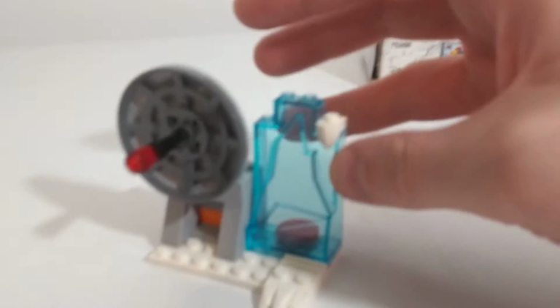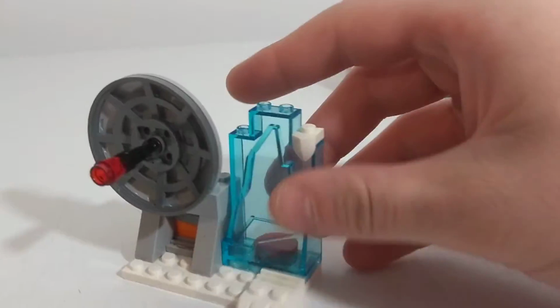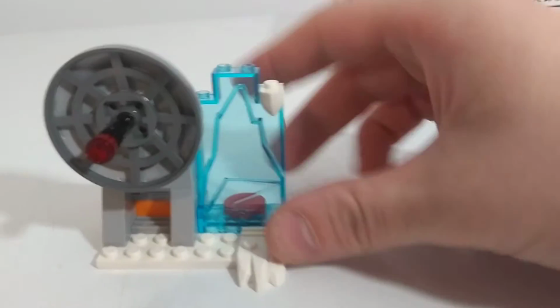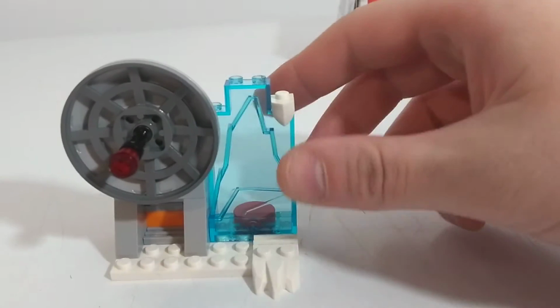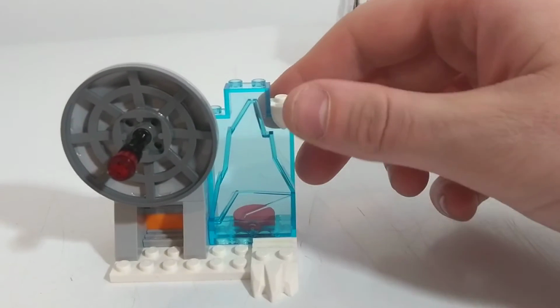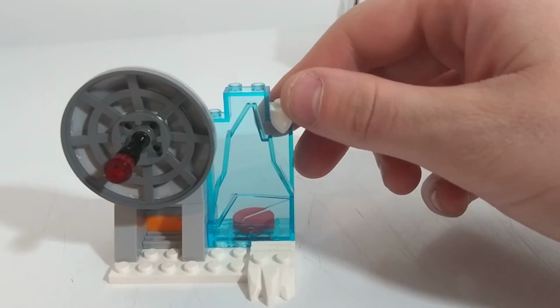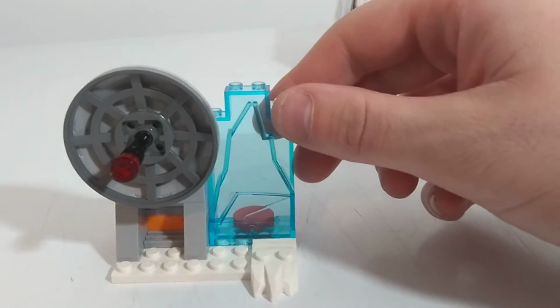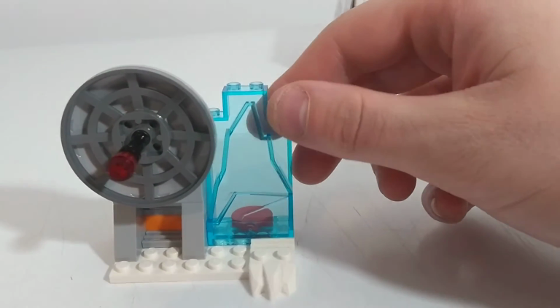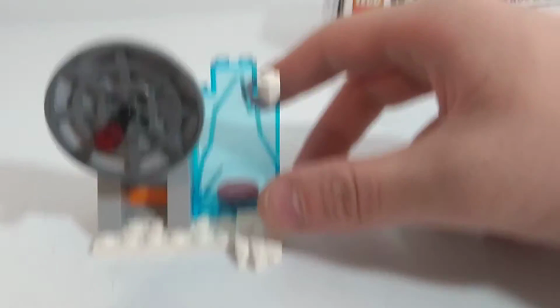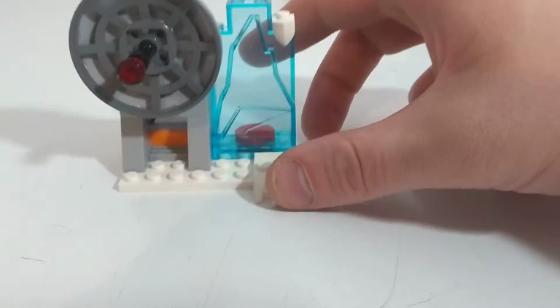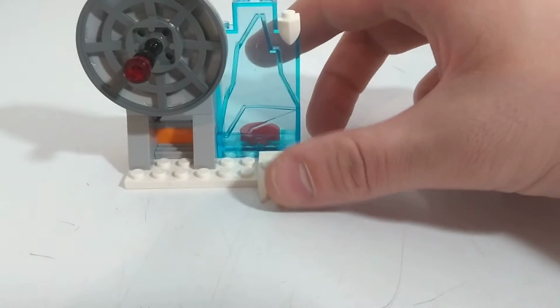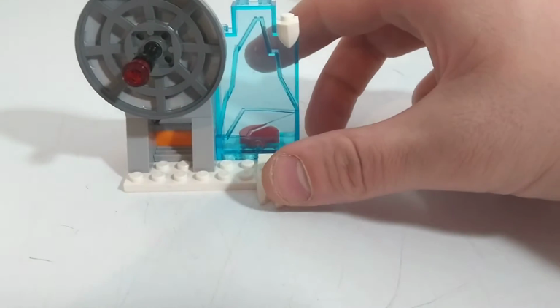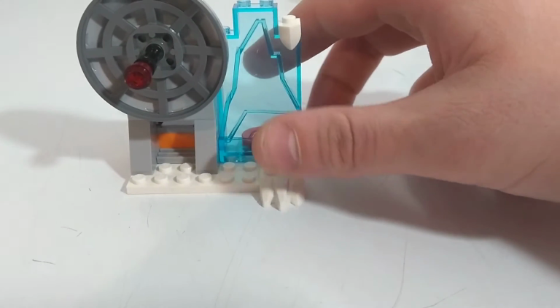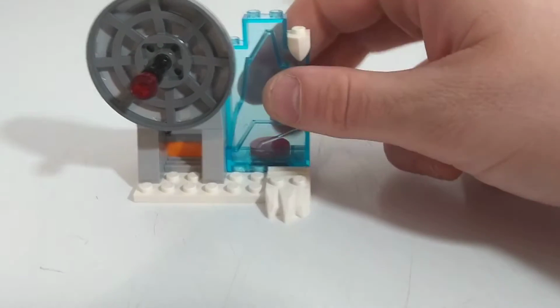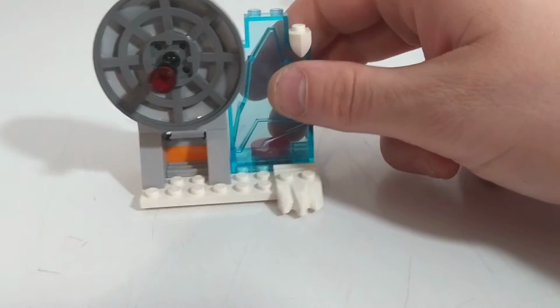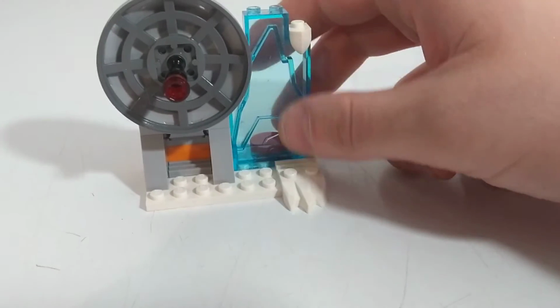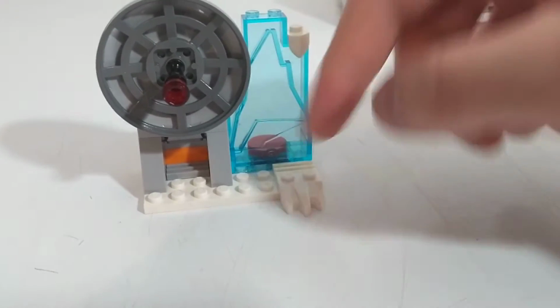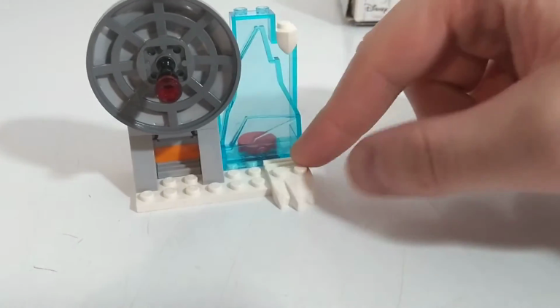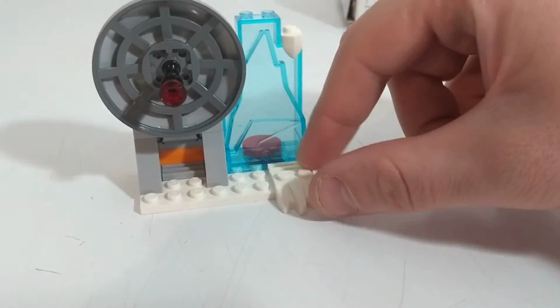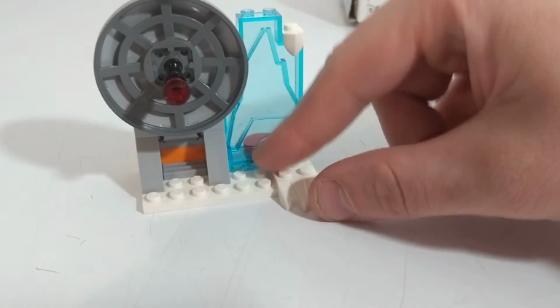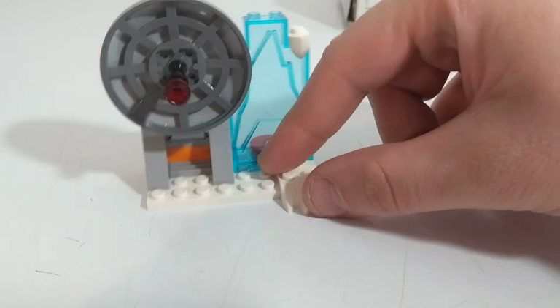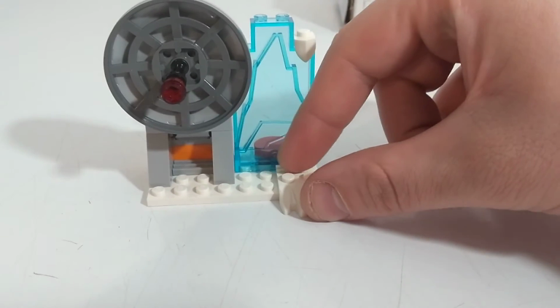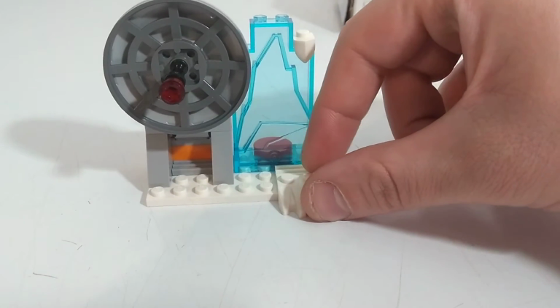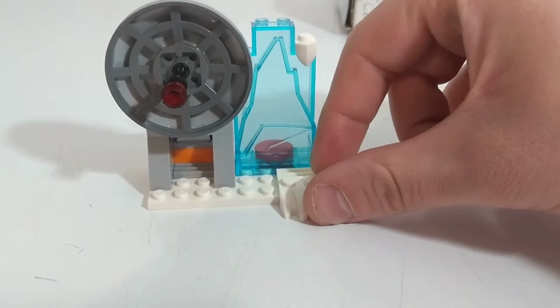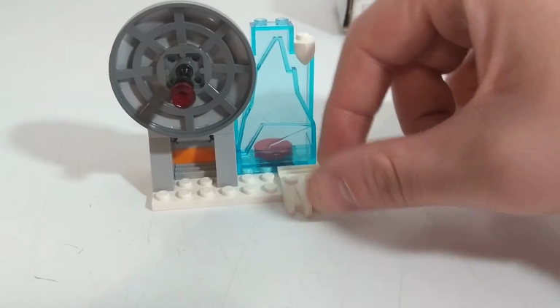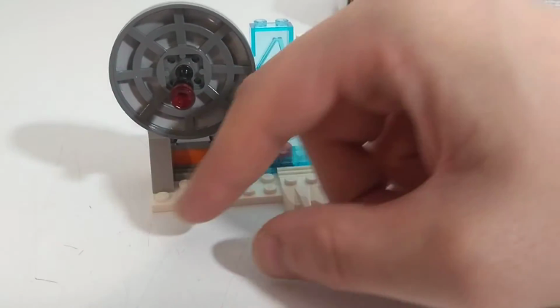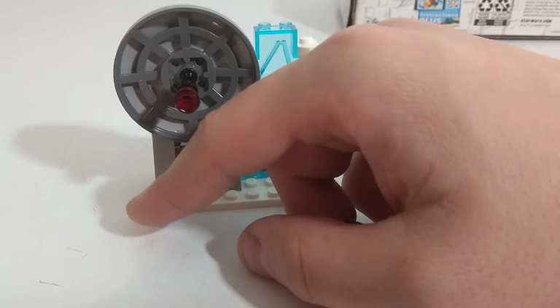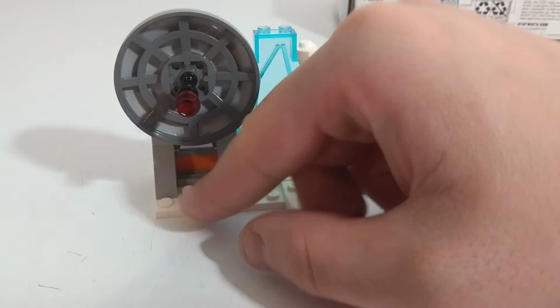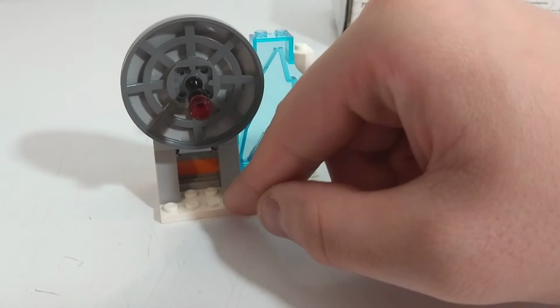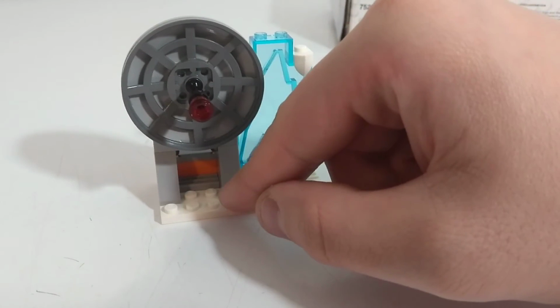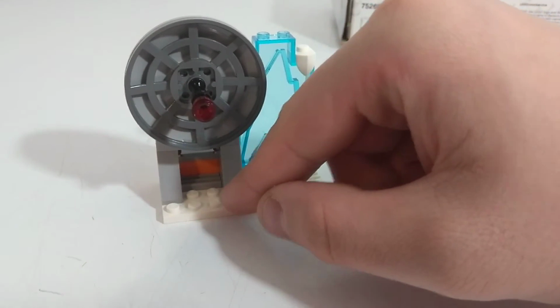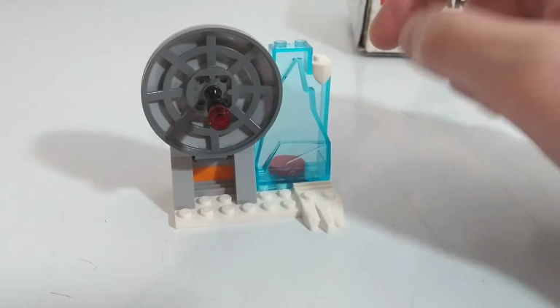There are a couple of interesting pieces — this one right here I've never seen before, and one down here I've never seen before either. I had a little modification with an extra piece back in here.